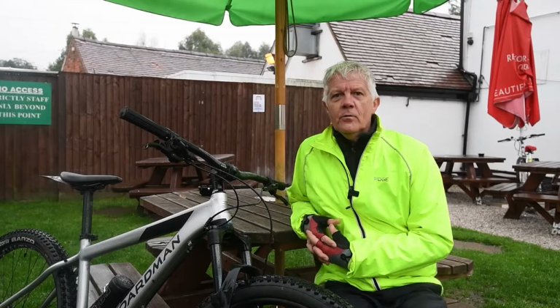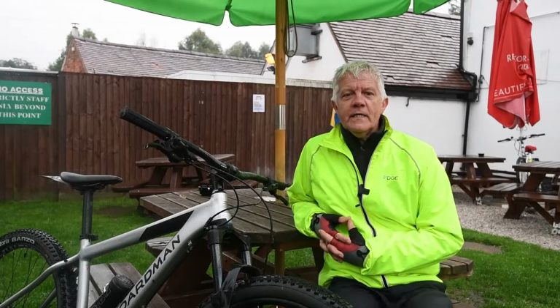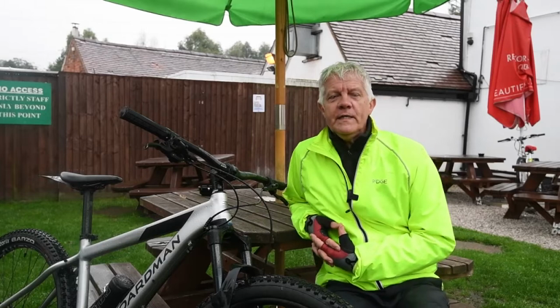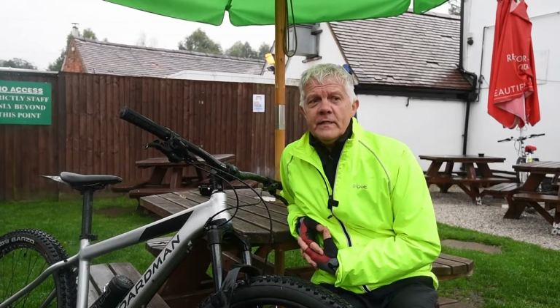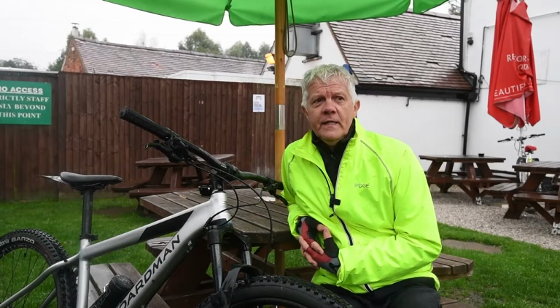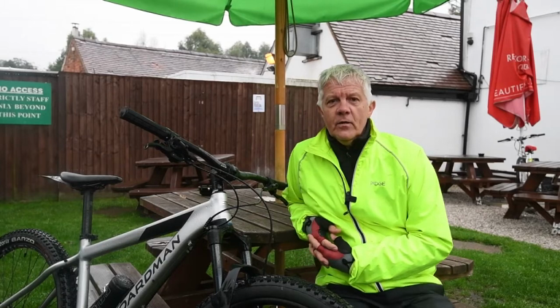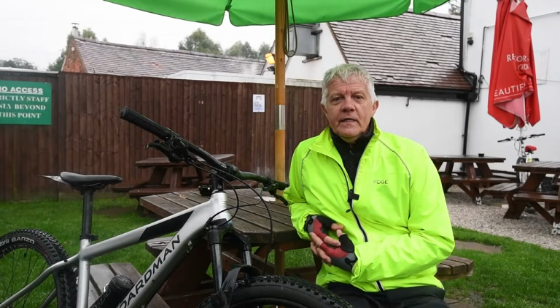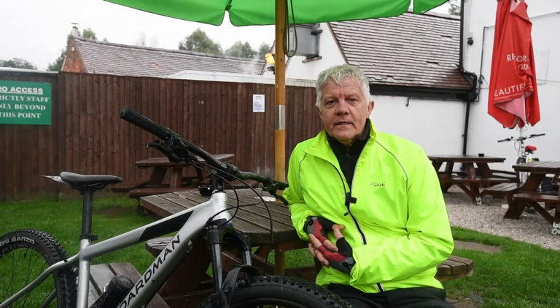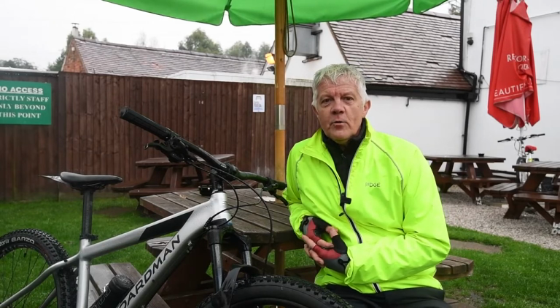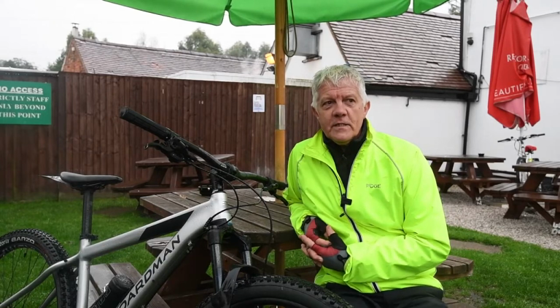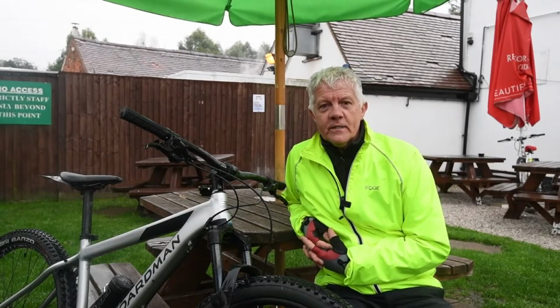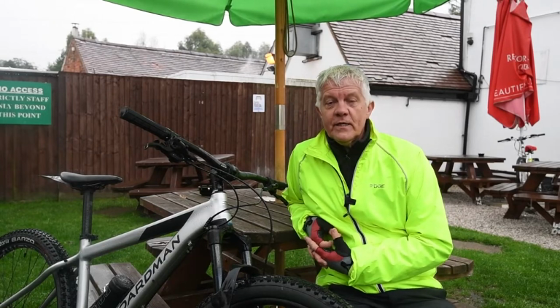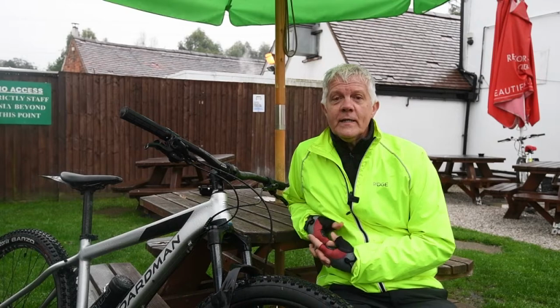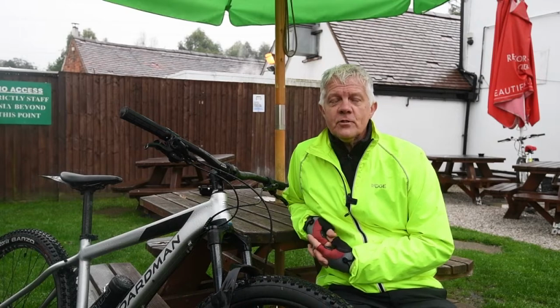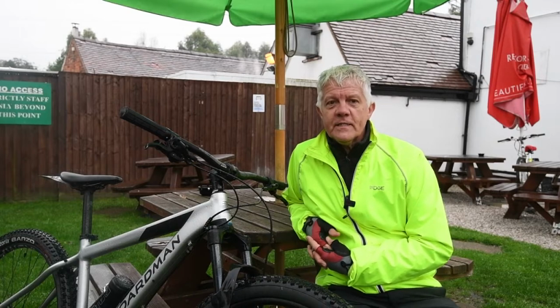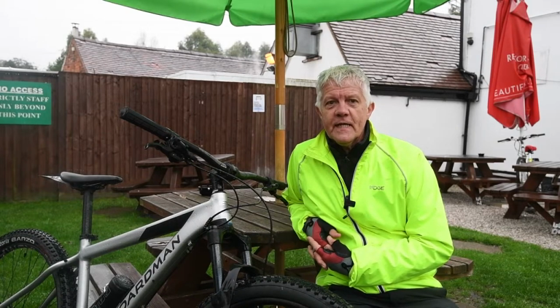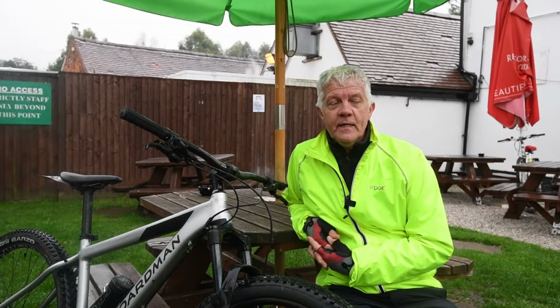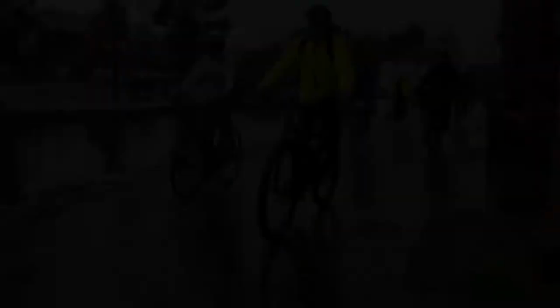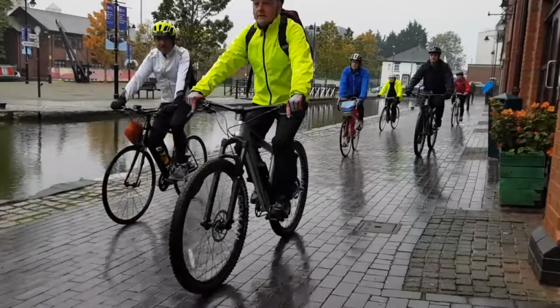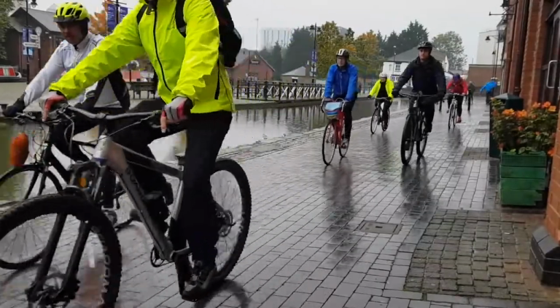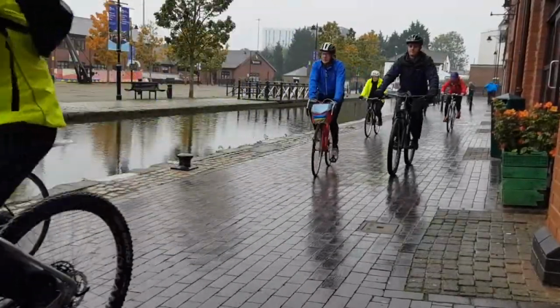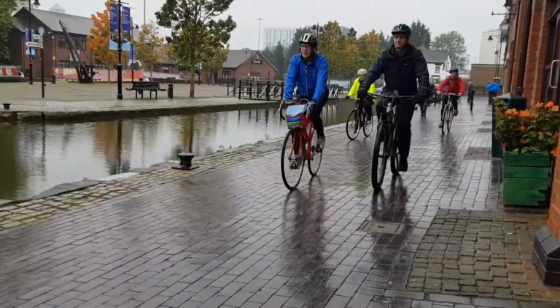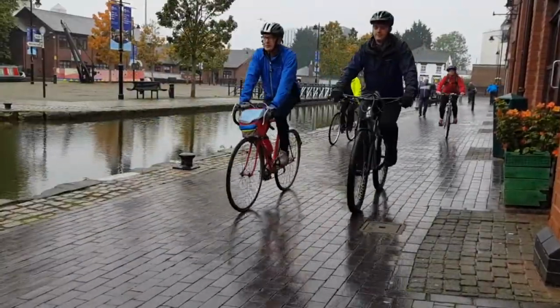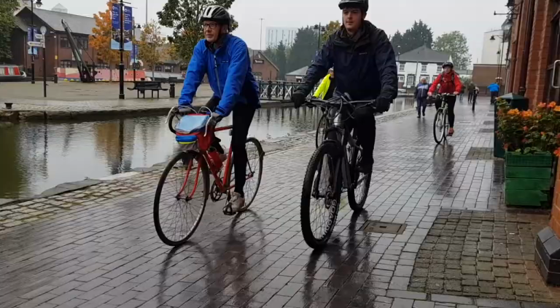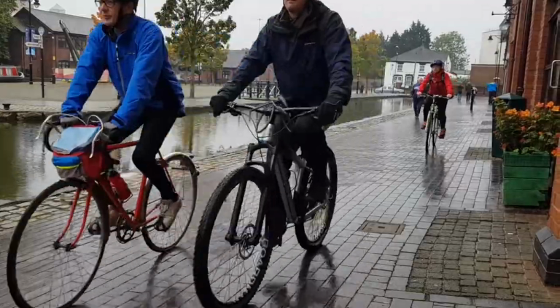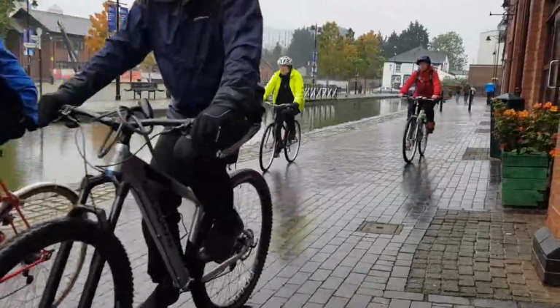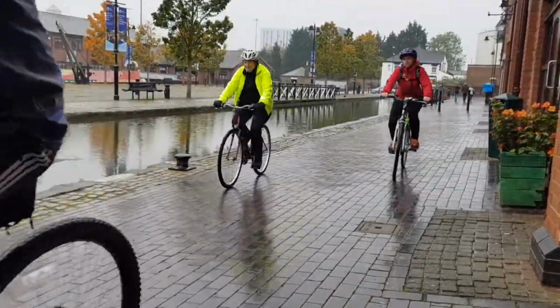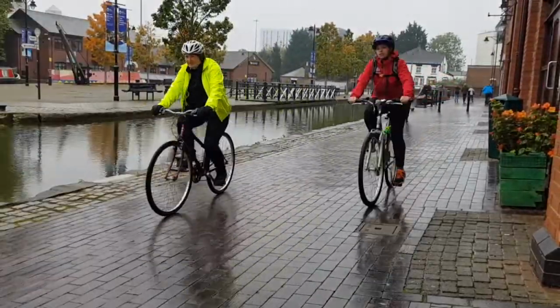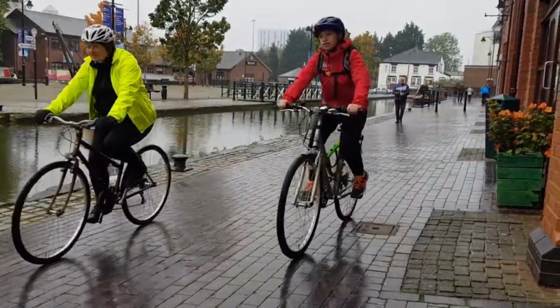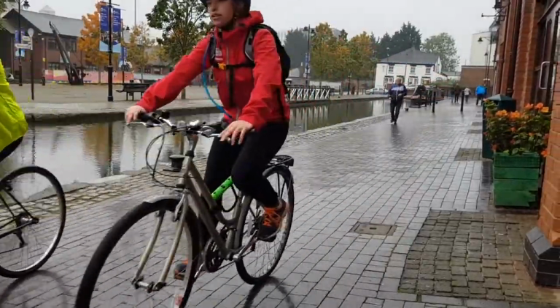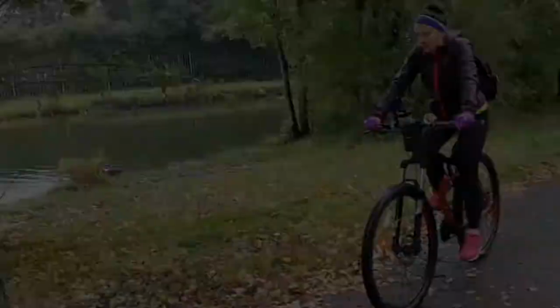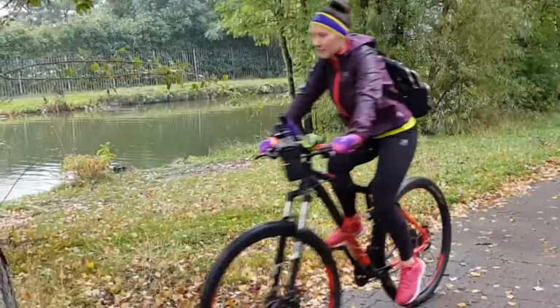We're leading a ride today along the canal towpath. We started at Coventry Canal Basin just outside the city centre, made our way up here to Hawkesbury Junction. It's about a five and a quarter mile run, so in total there and back about 11 miles.